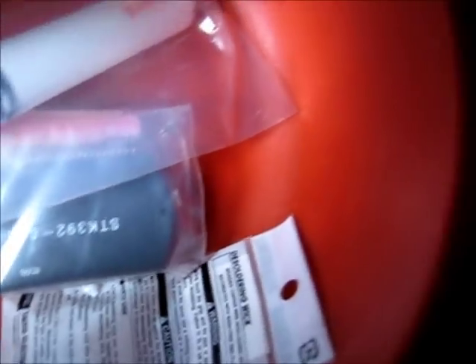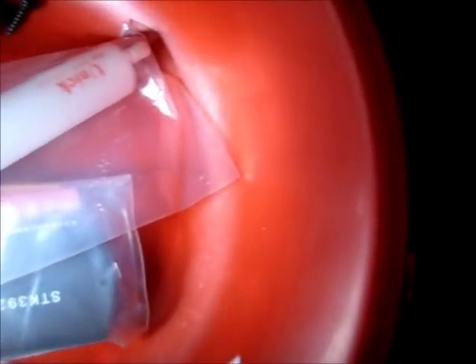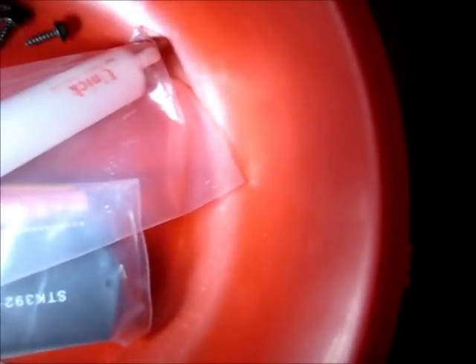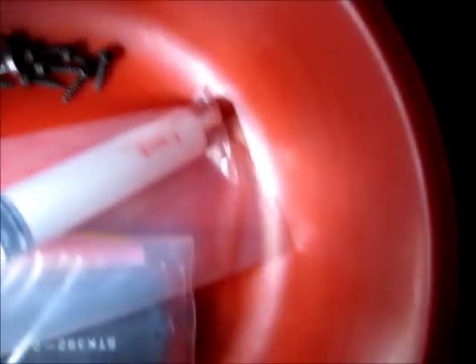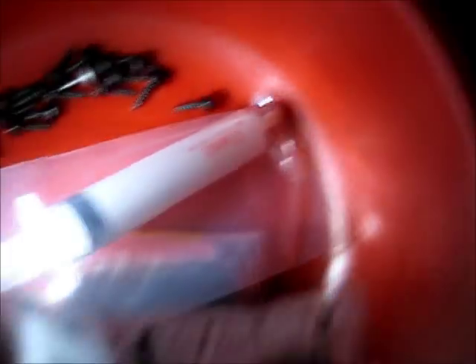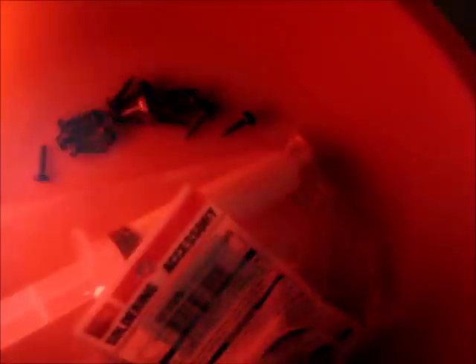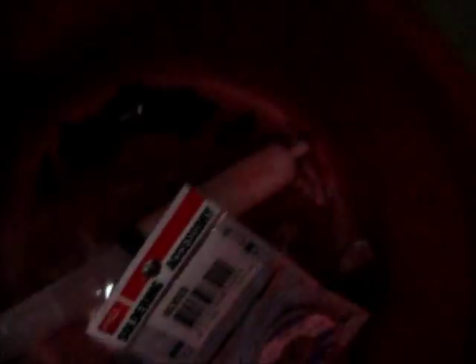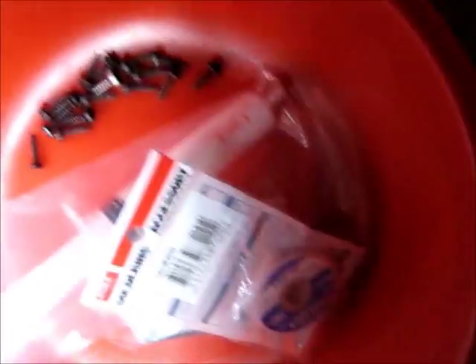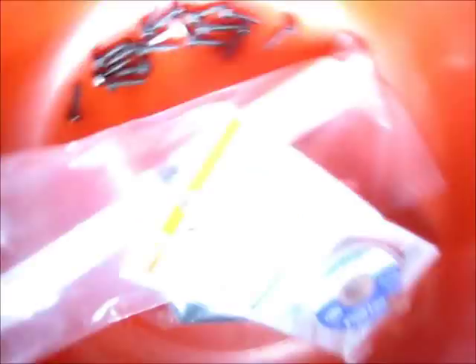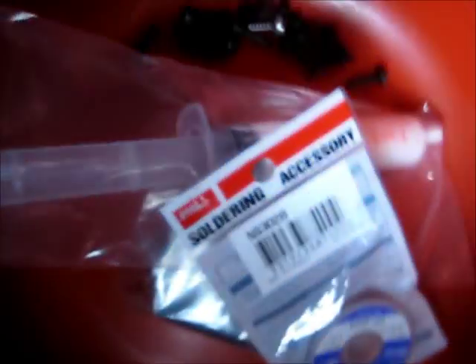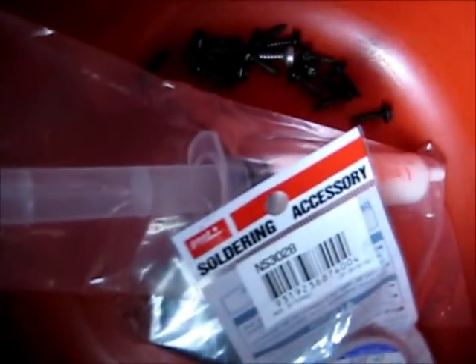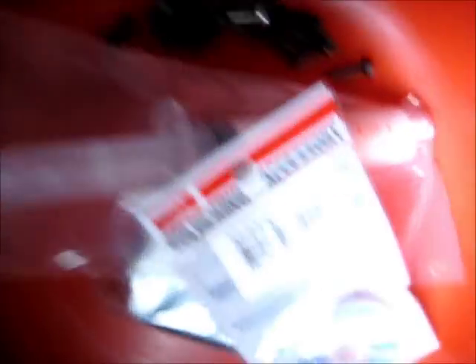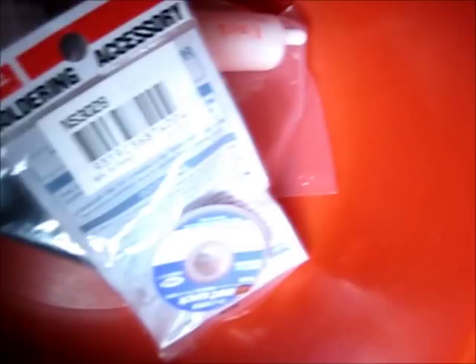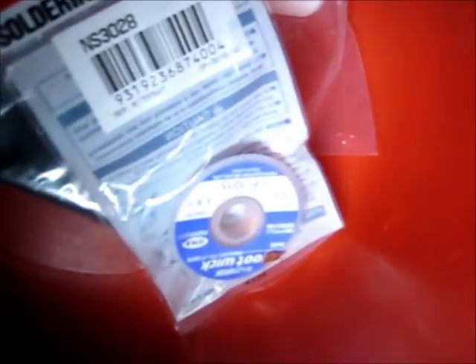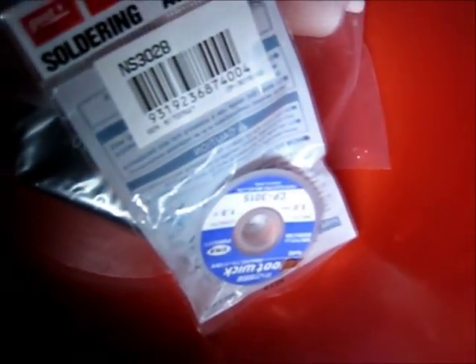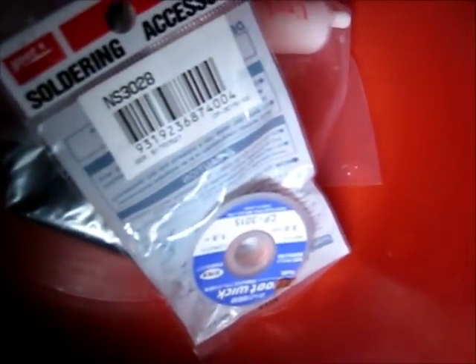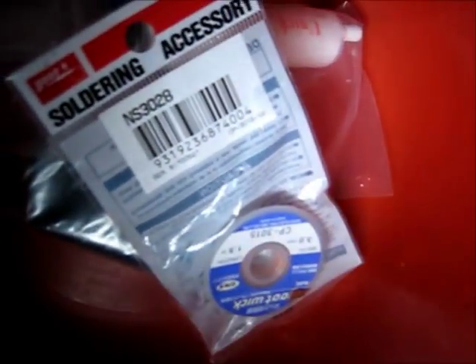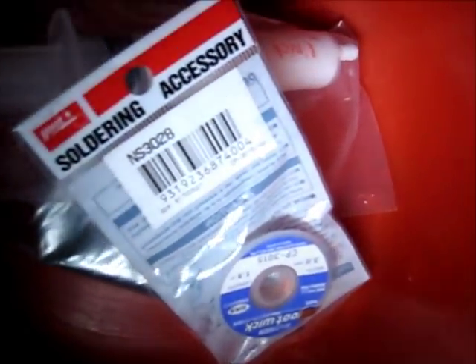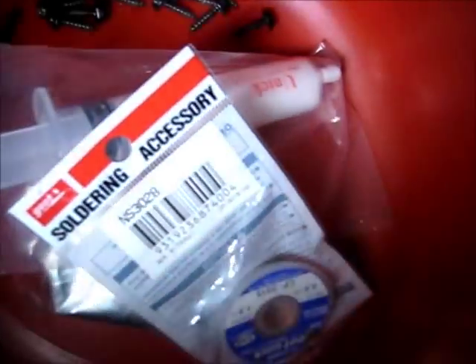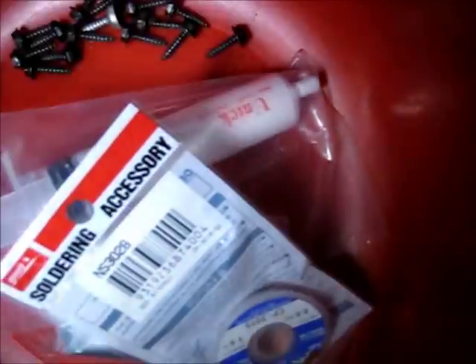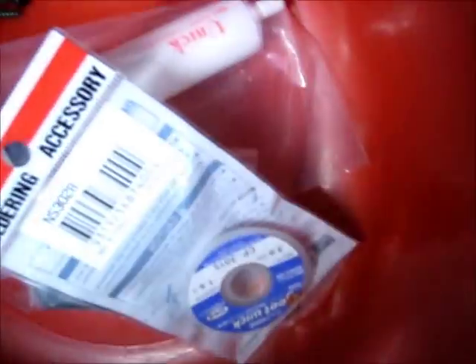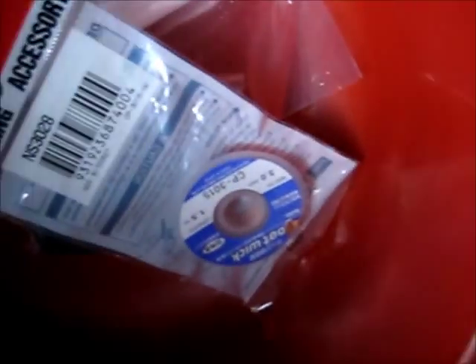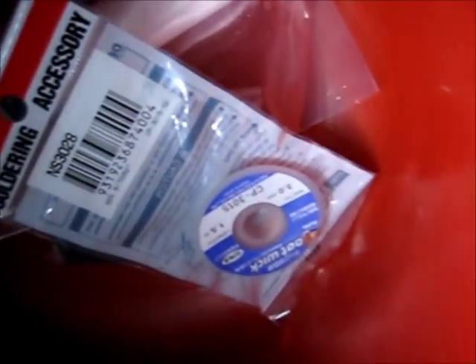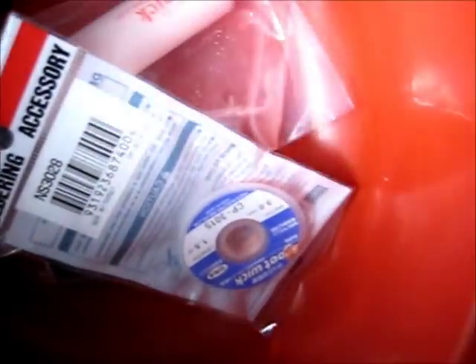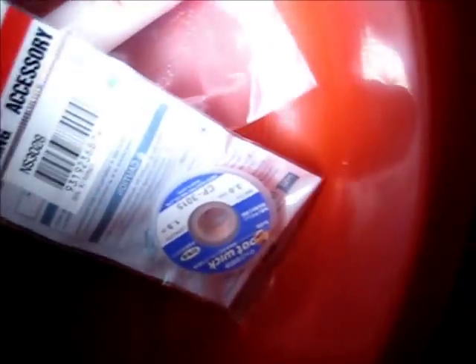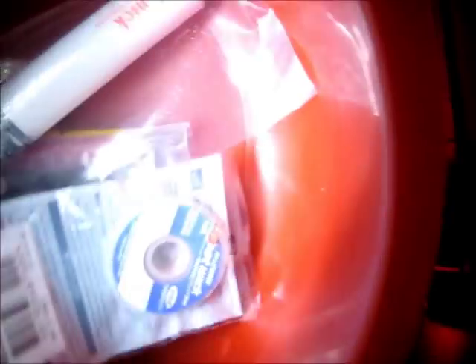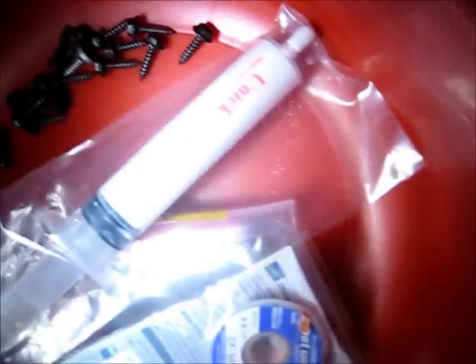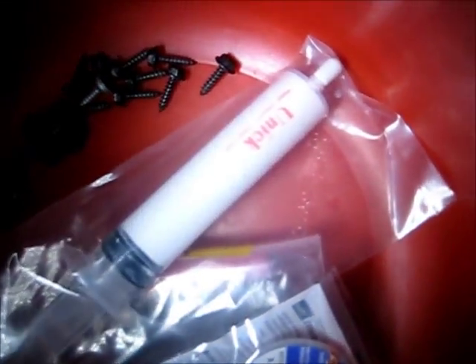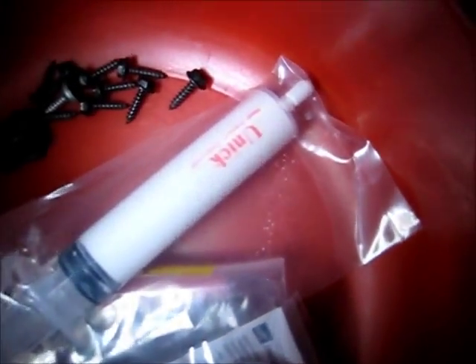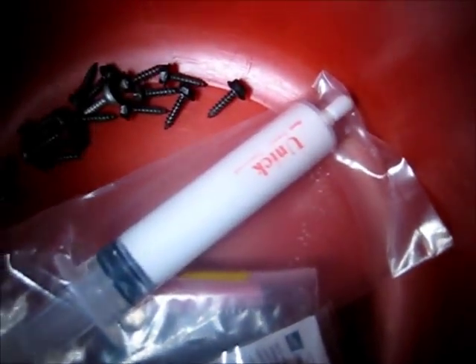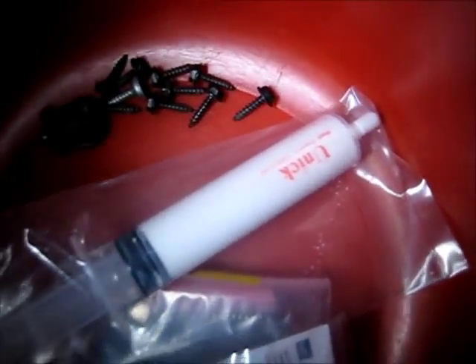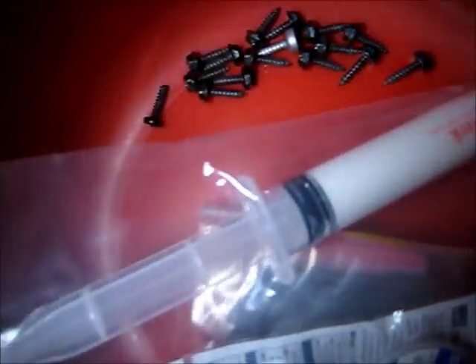I've got the good stuff. I don't buy the big stuff because it's crap, doesn't work. So I've got the stuff from Jaycar. Also the heat sink compound from Jaycar.